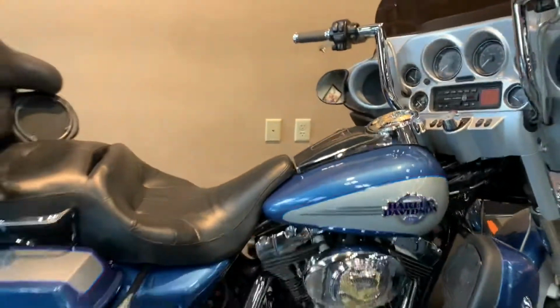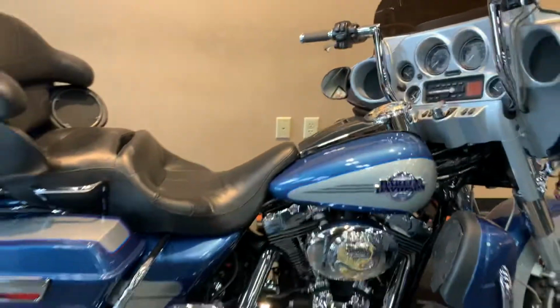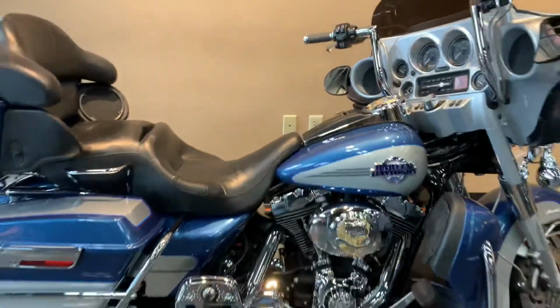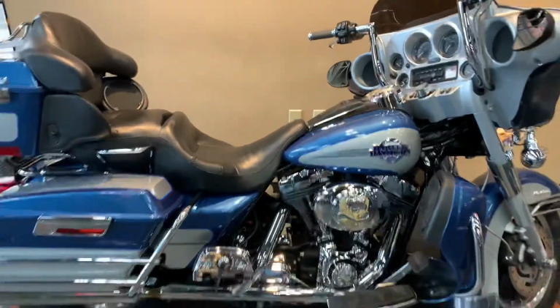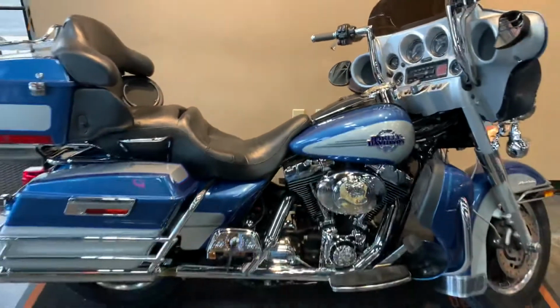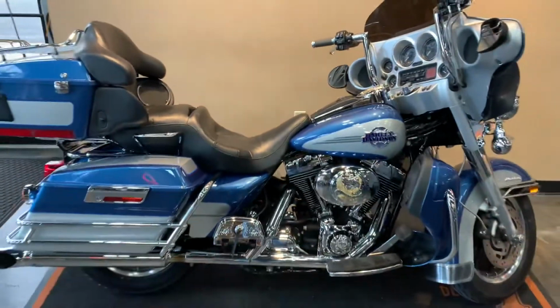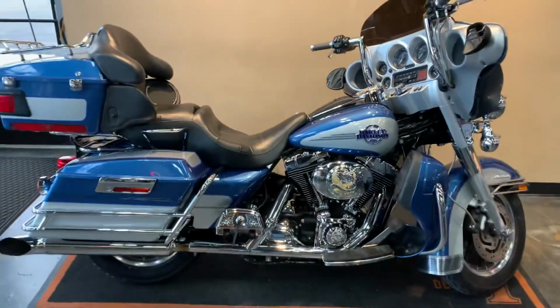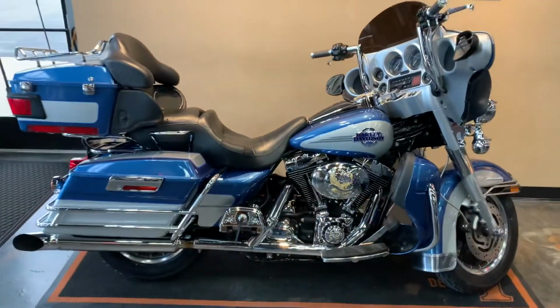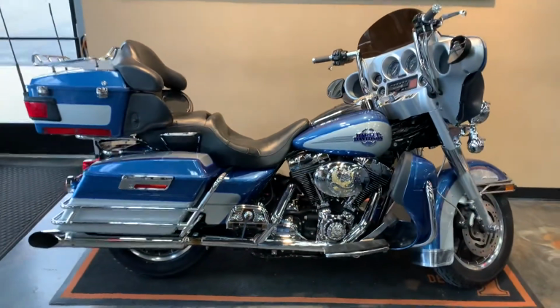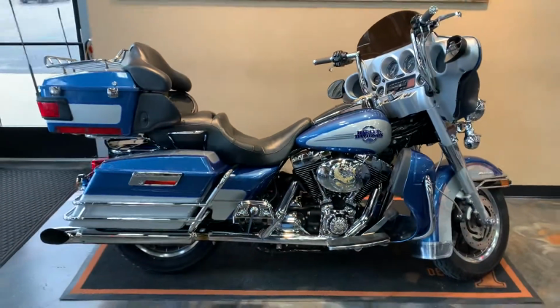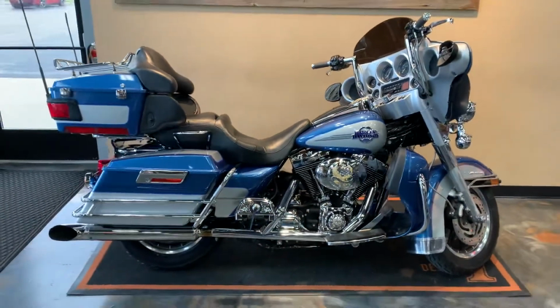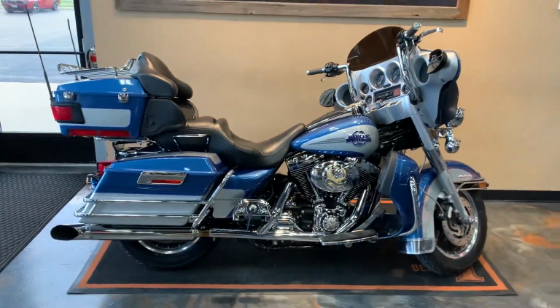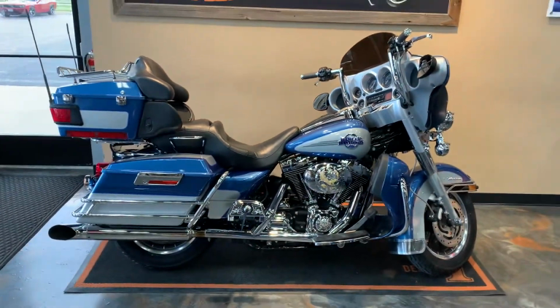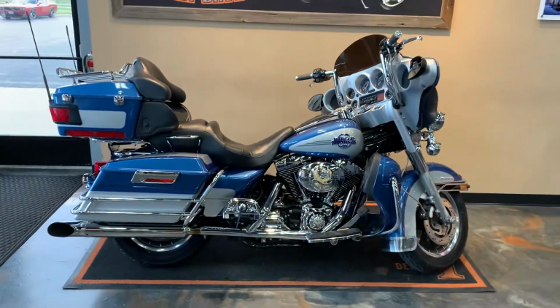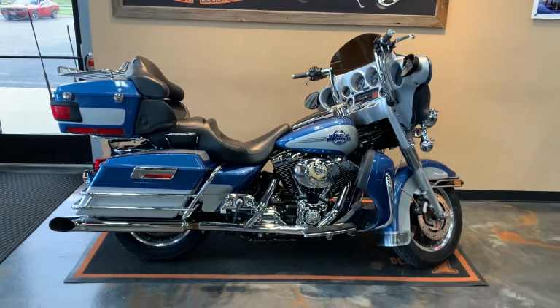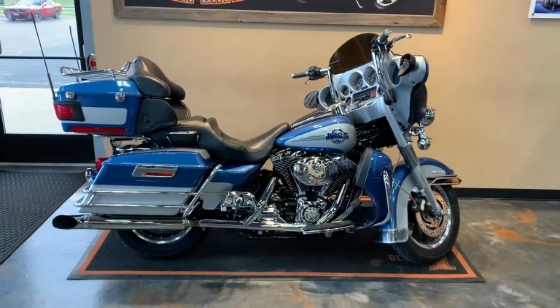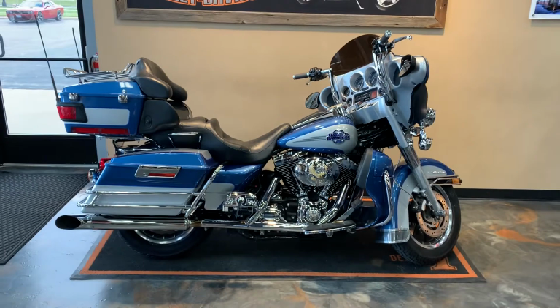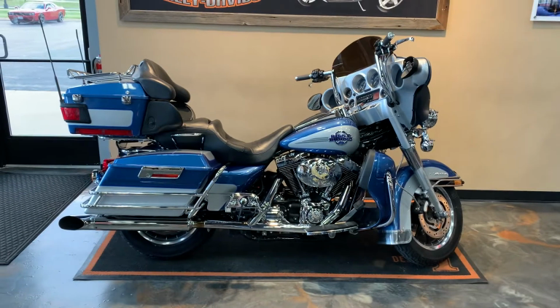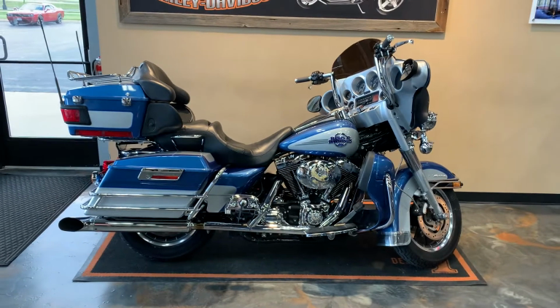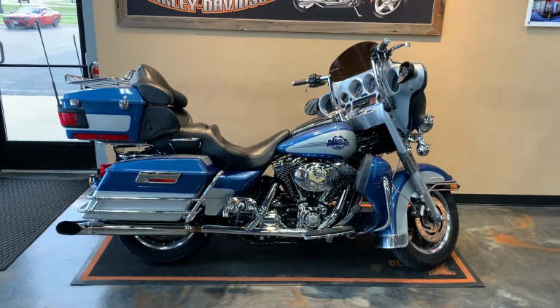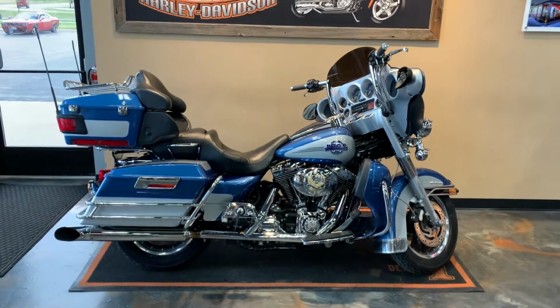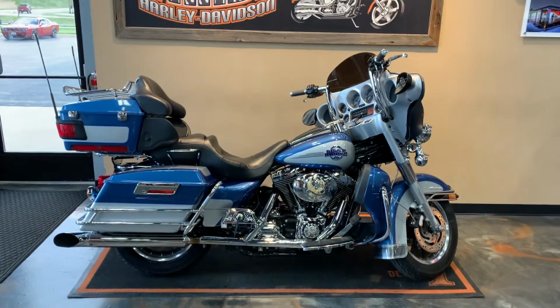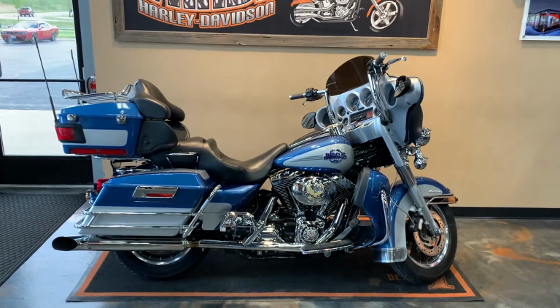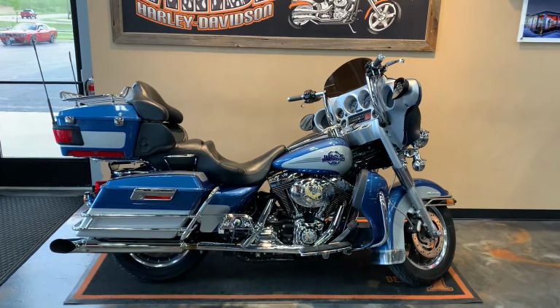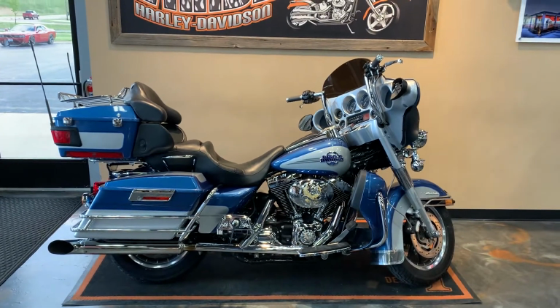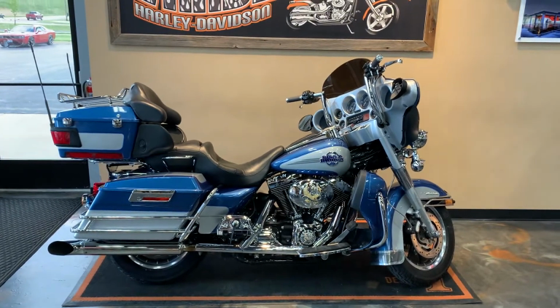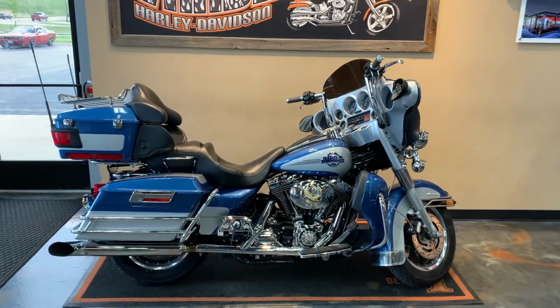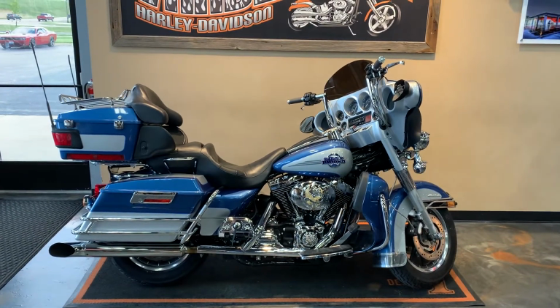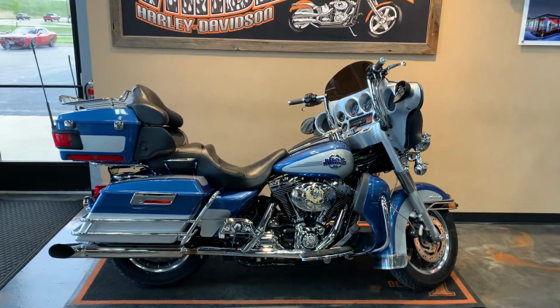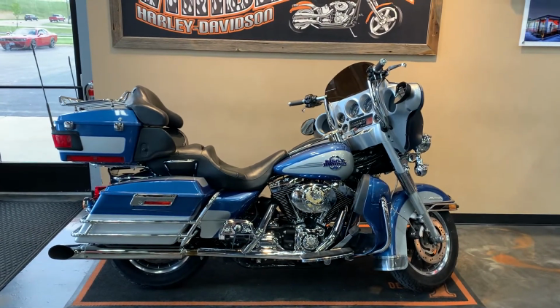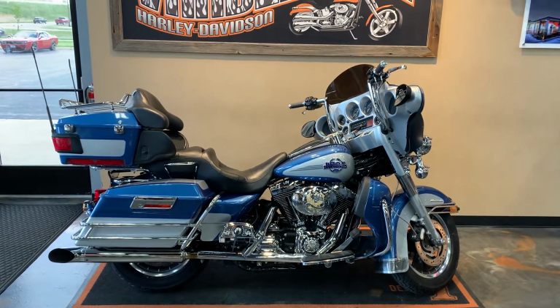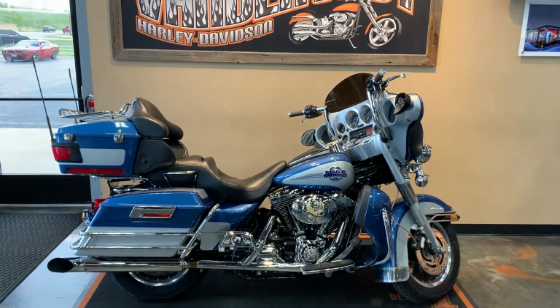Got it here at Vander Vest Harley-Davidson, 1966 Velp Avenue, Green Bay, Wisconsin. Give us a phone call at 920-498-8822.